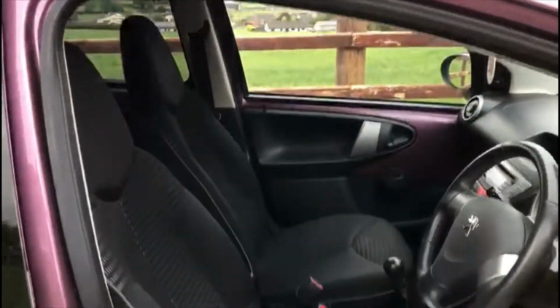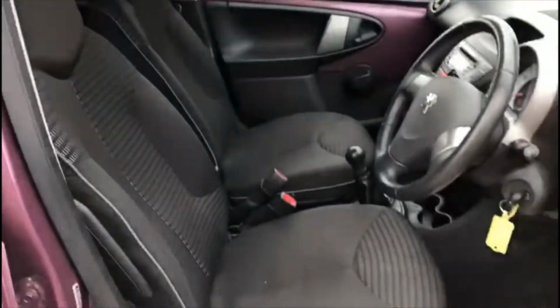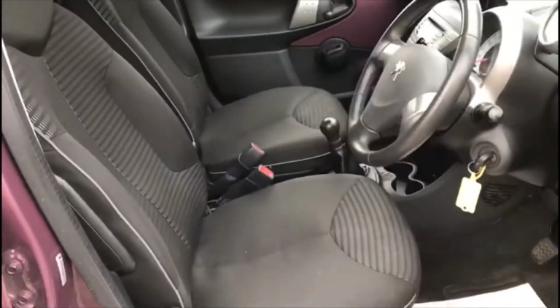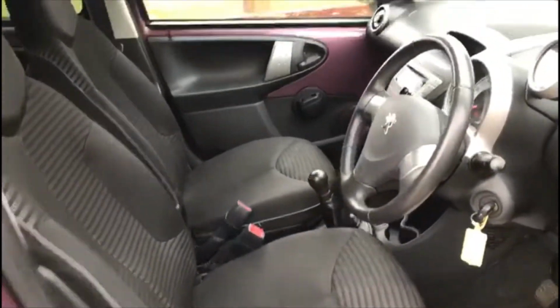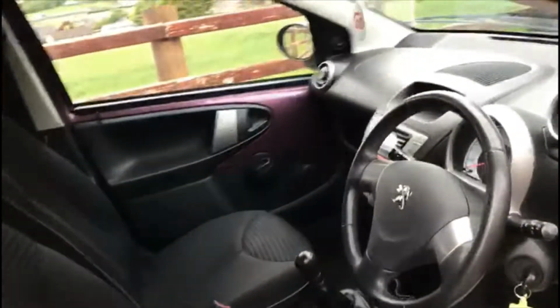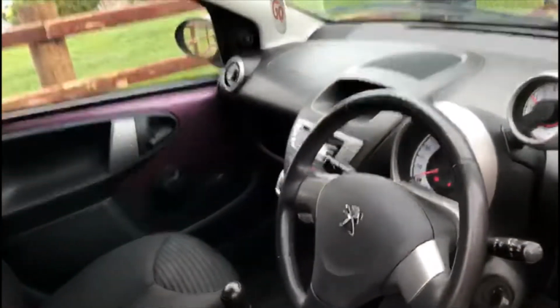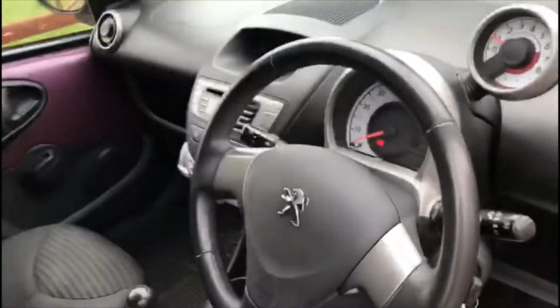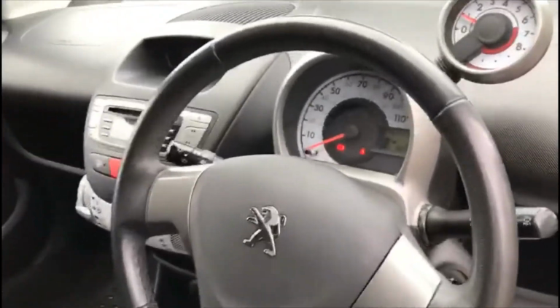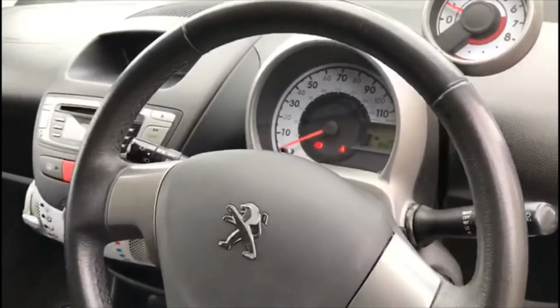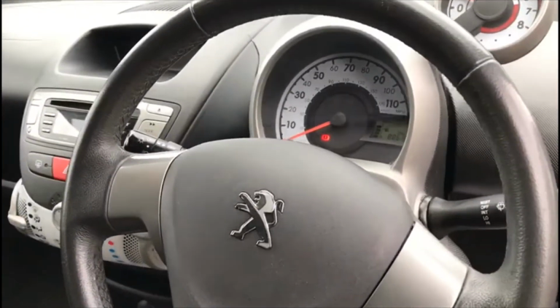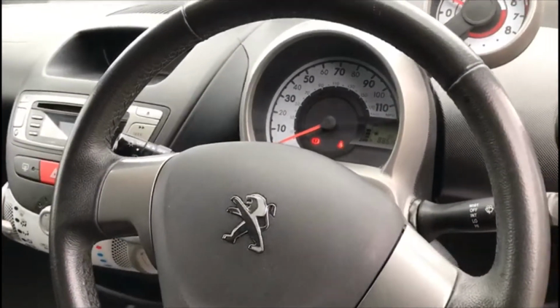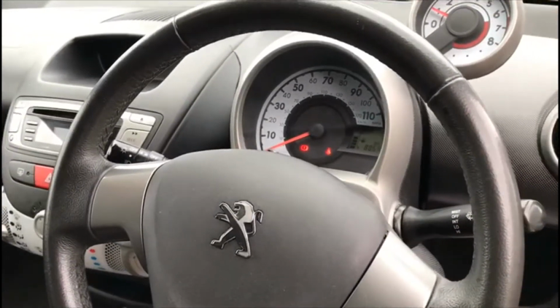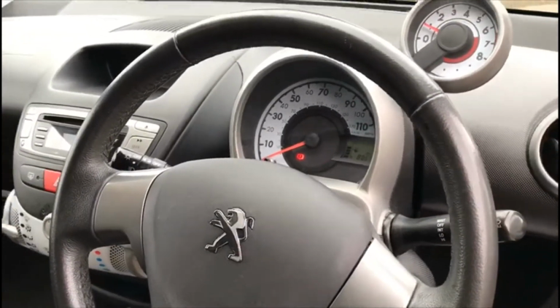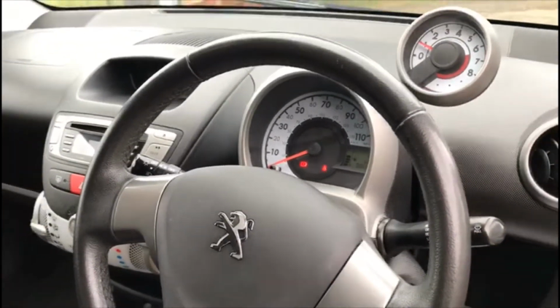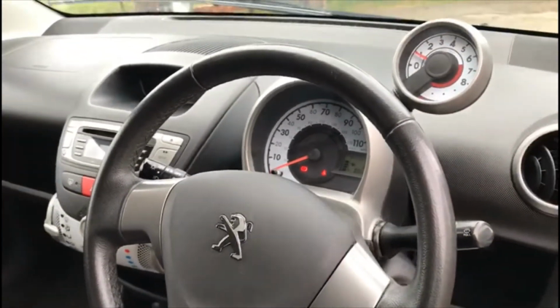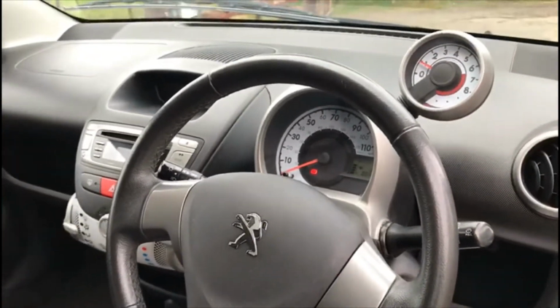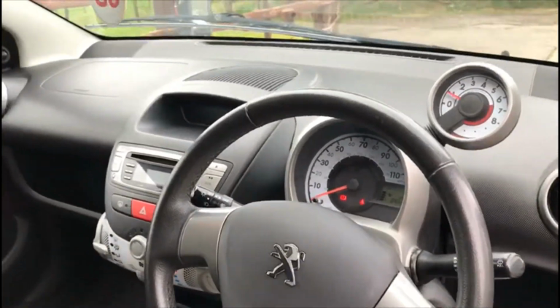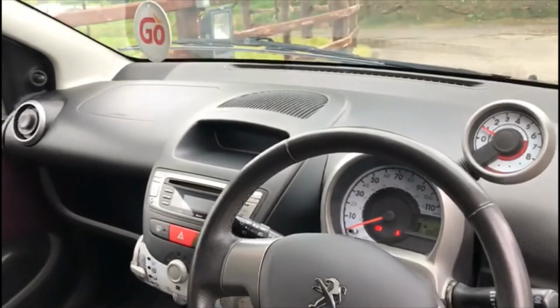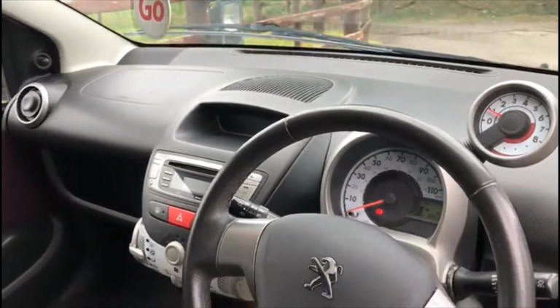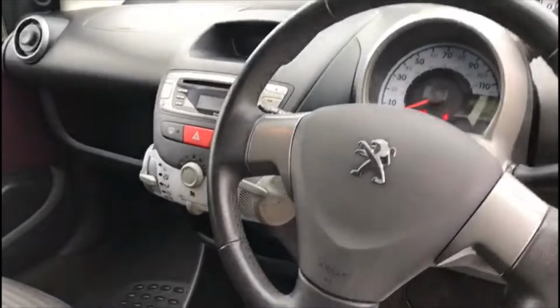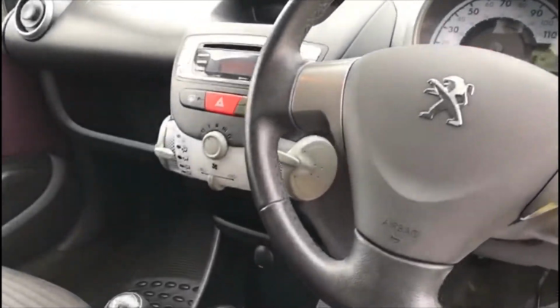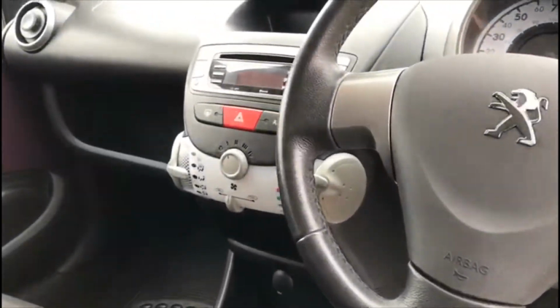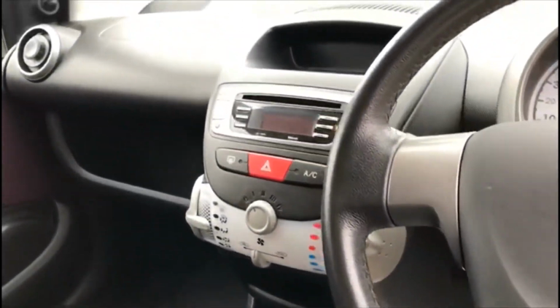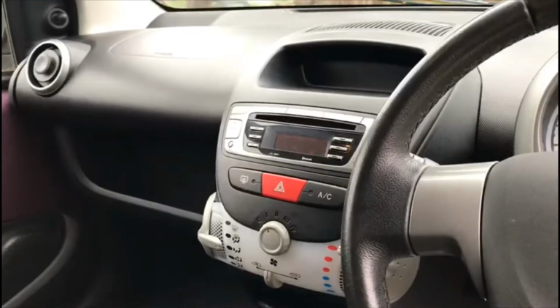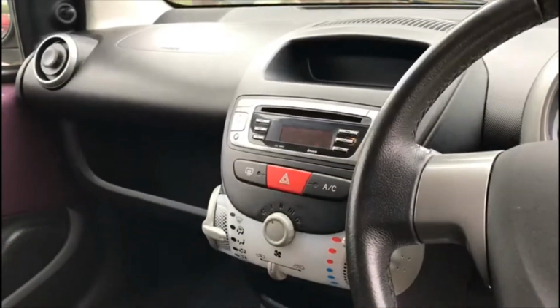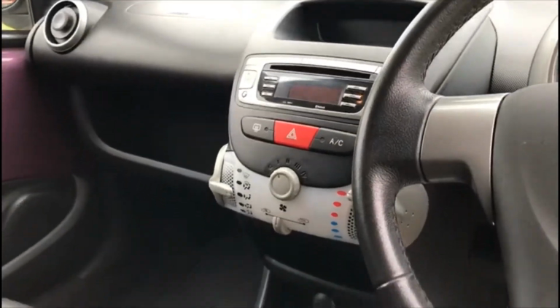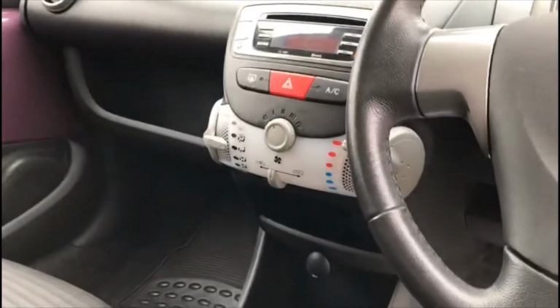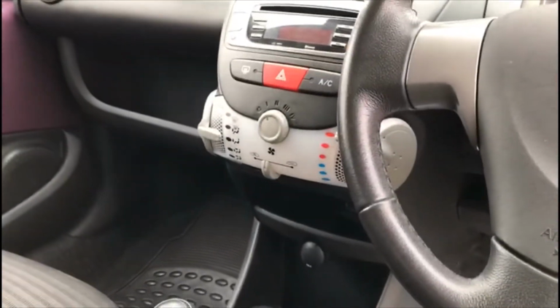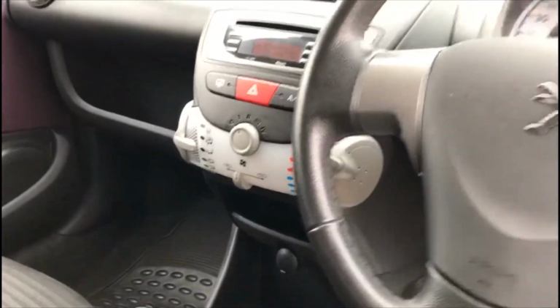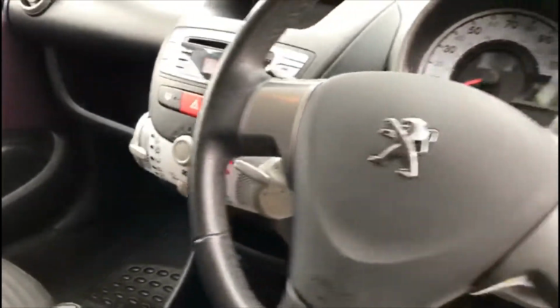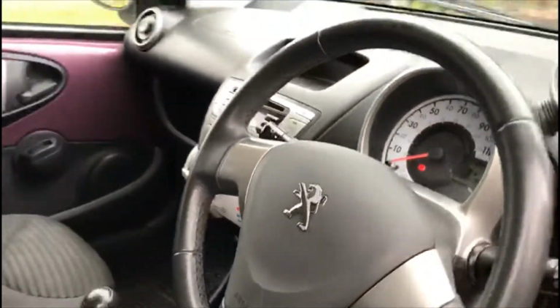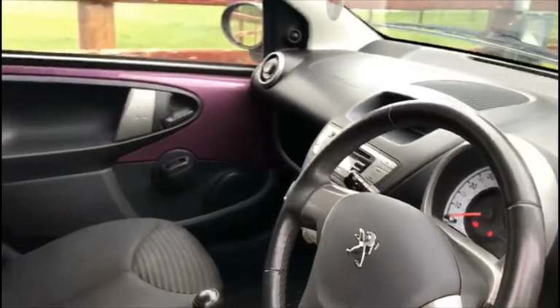Very clean interior. If you come quick enough, there's three quarters tank of fuel left. You have the Bluetooth radio, aux port, phone charger.